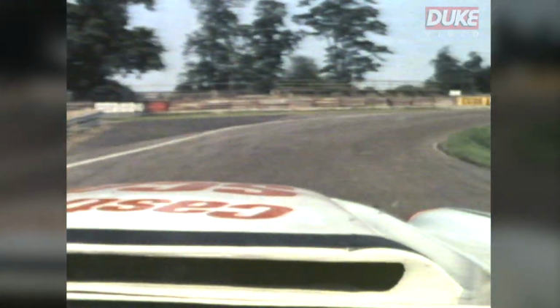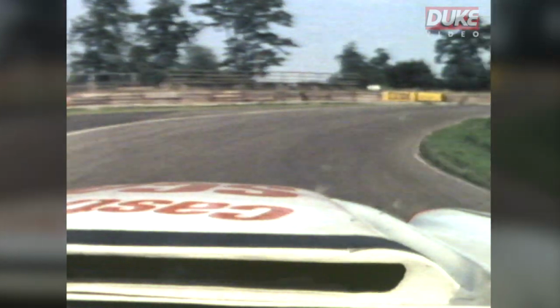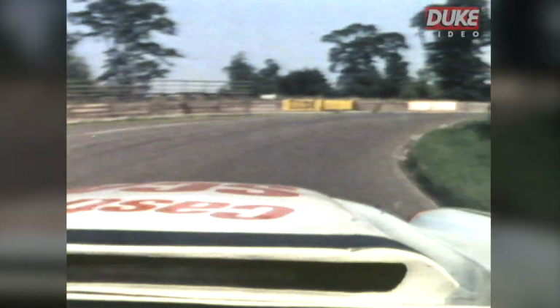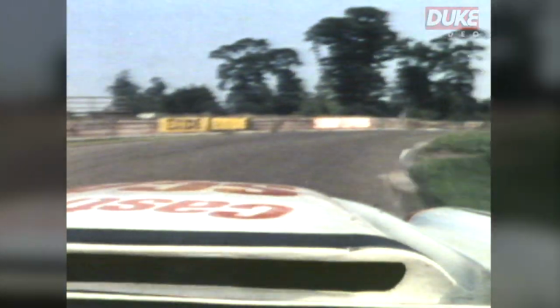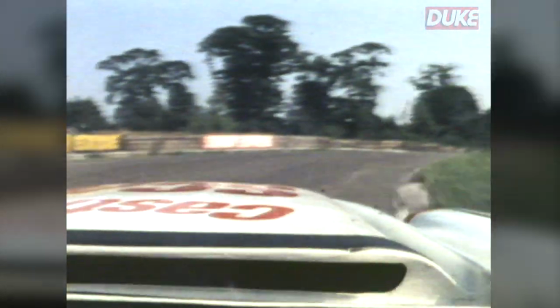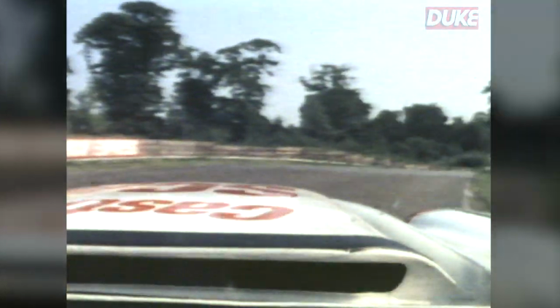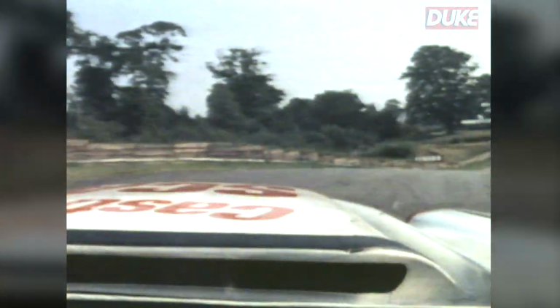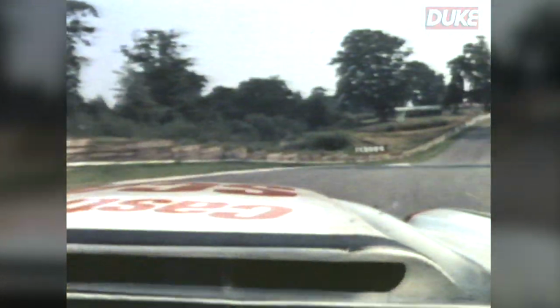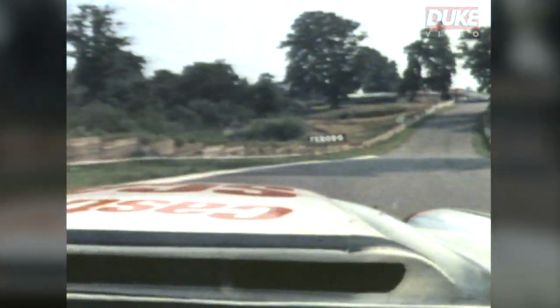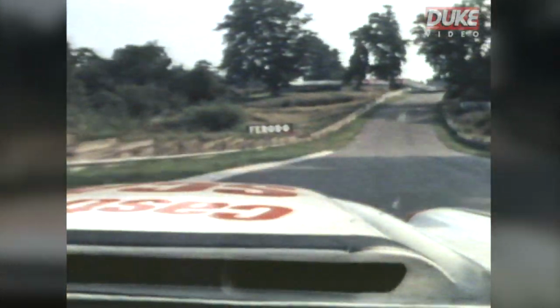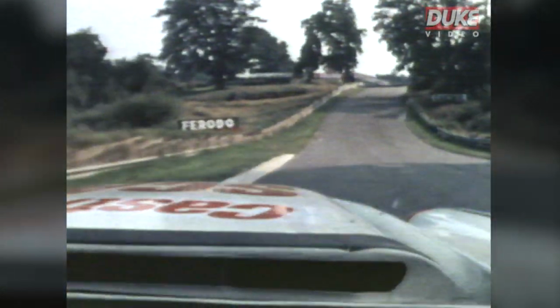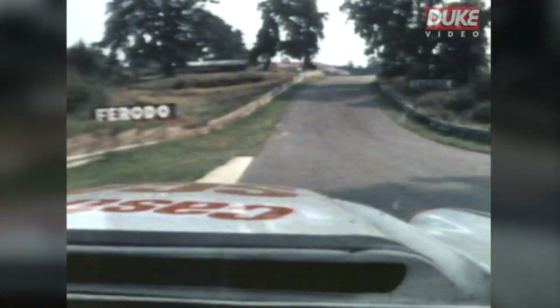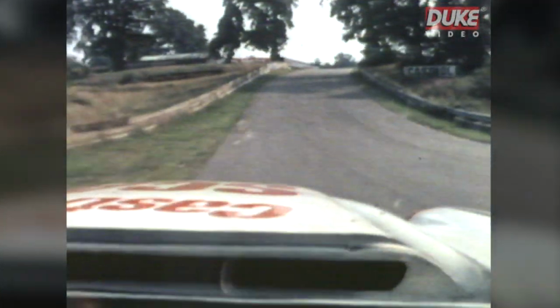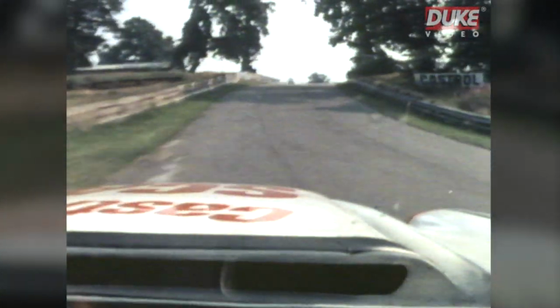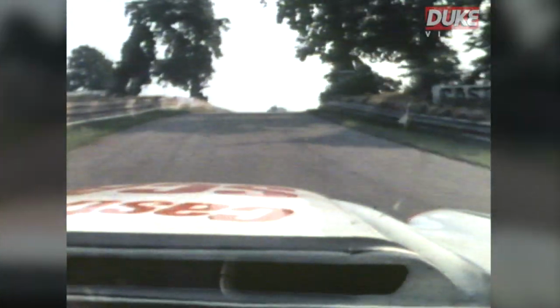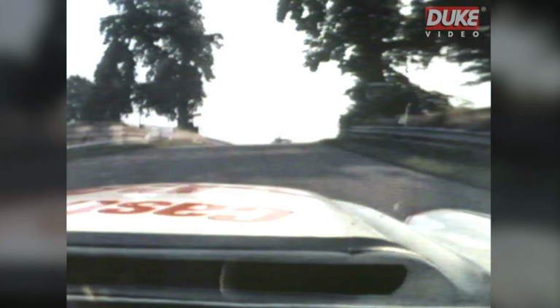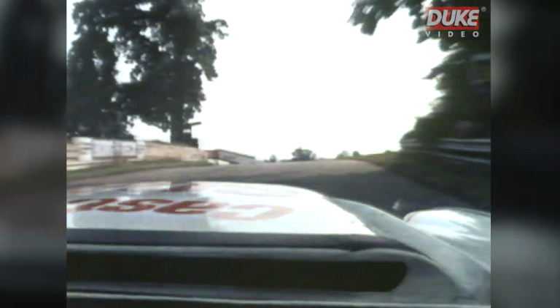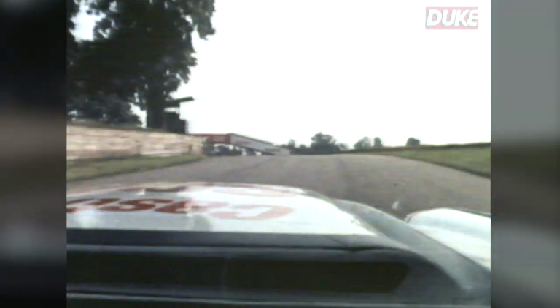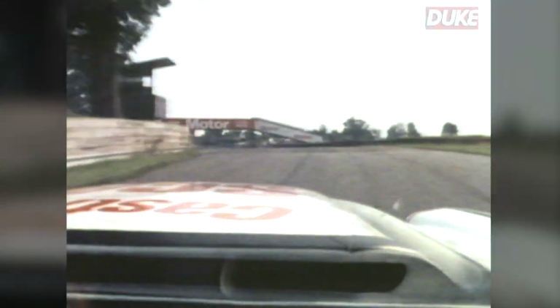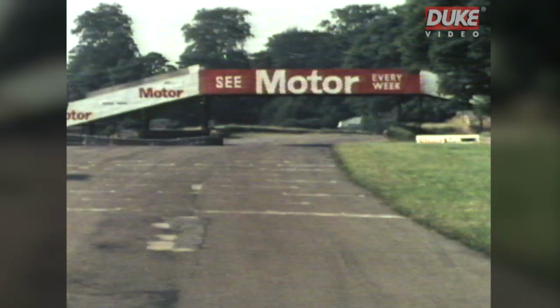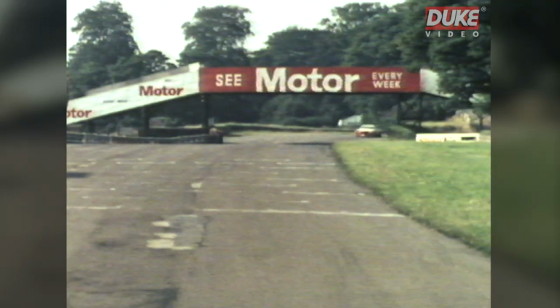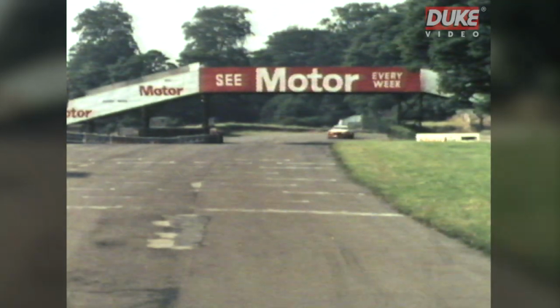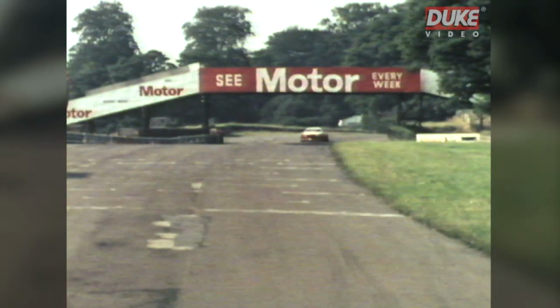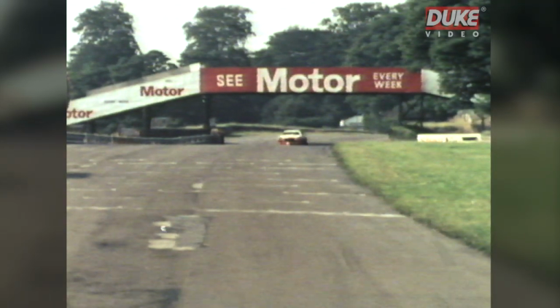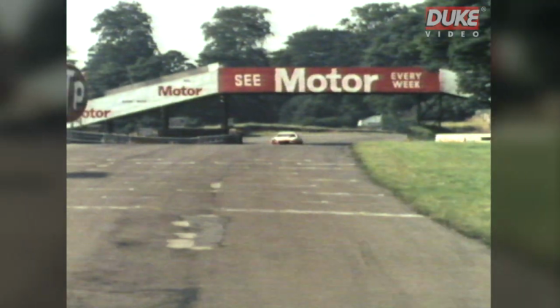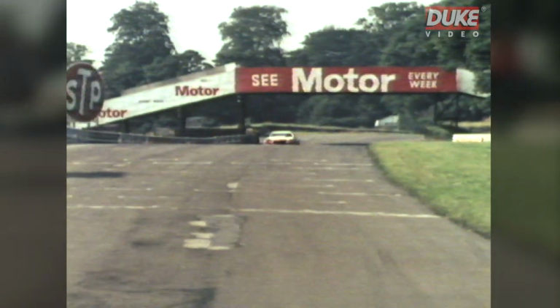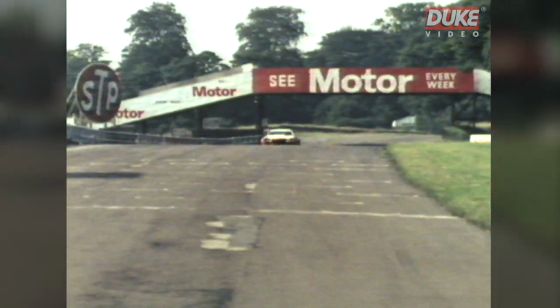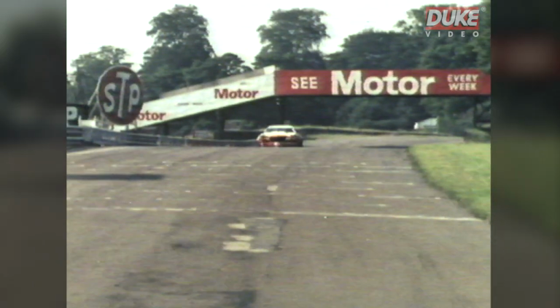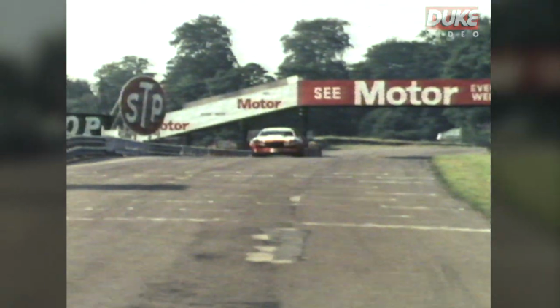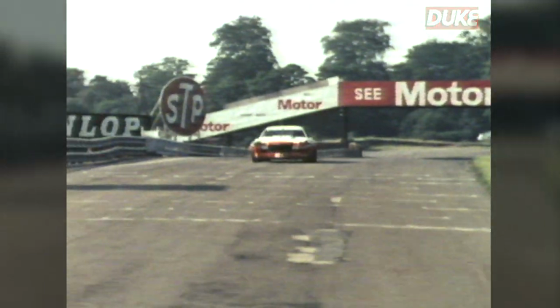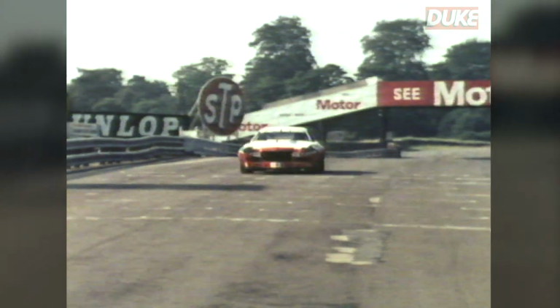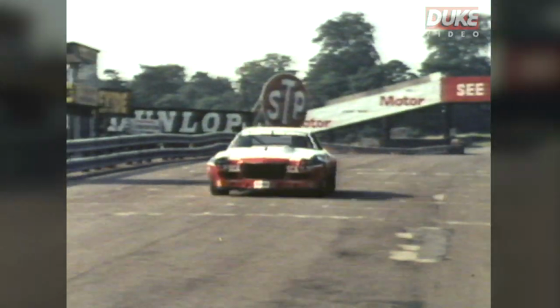Then Green Lodge, through the gearbox, down through the middle of the road, down the old pit straight, and you're starting off on your start-finish lap.